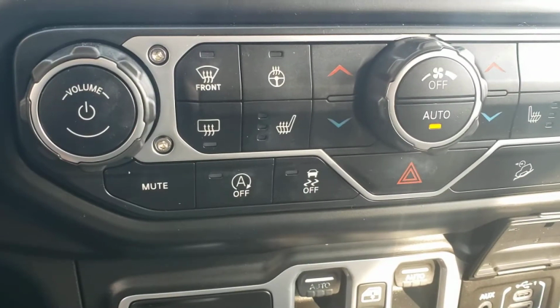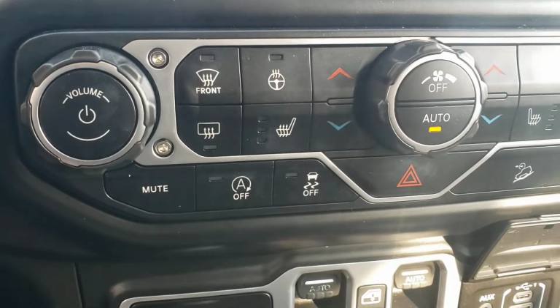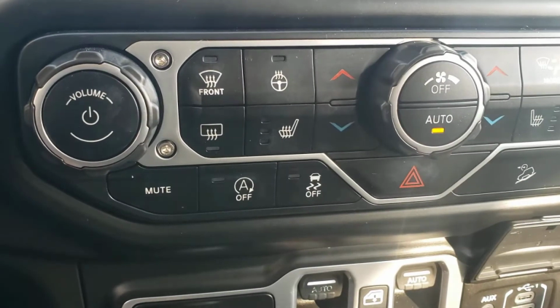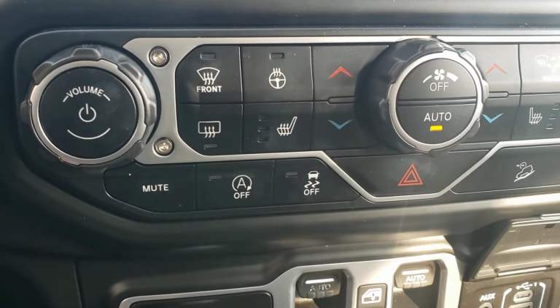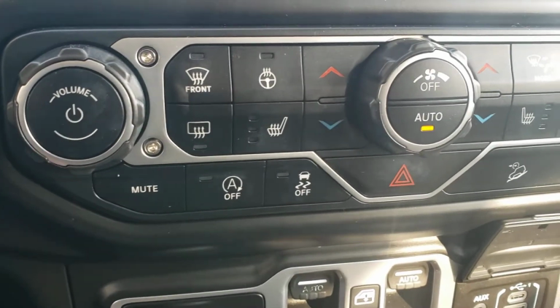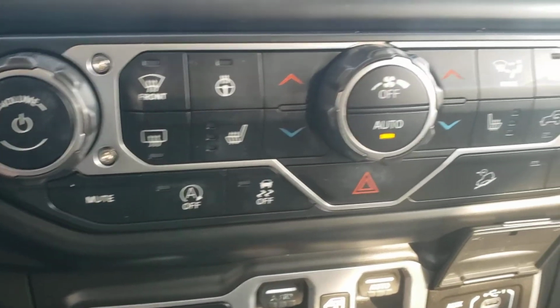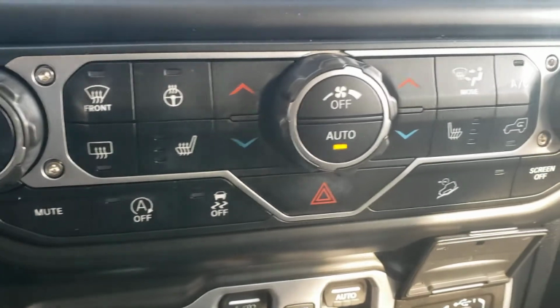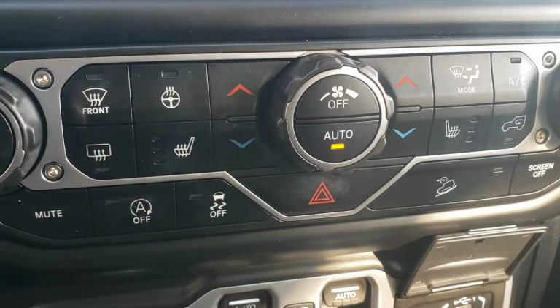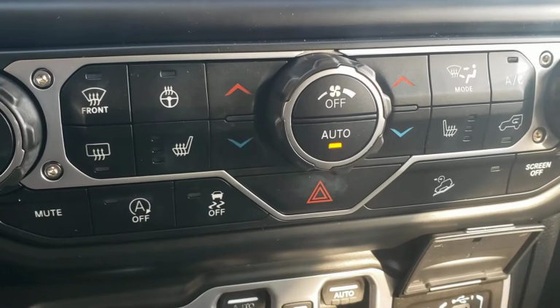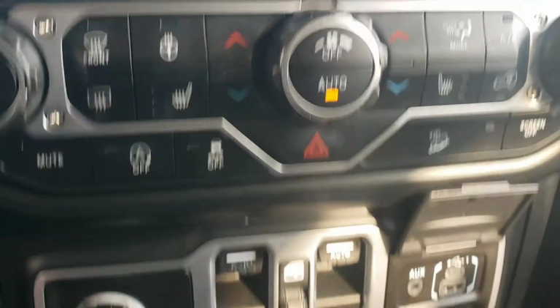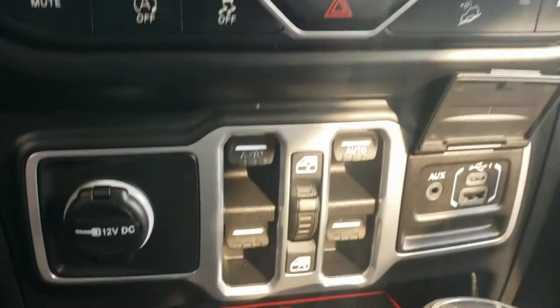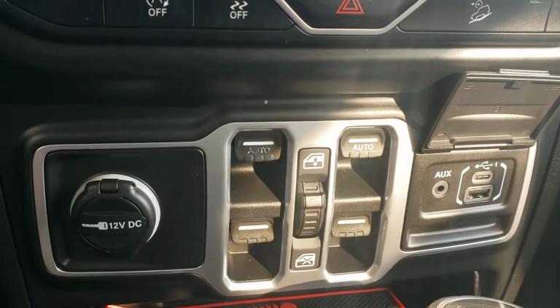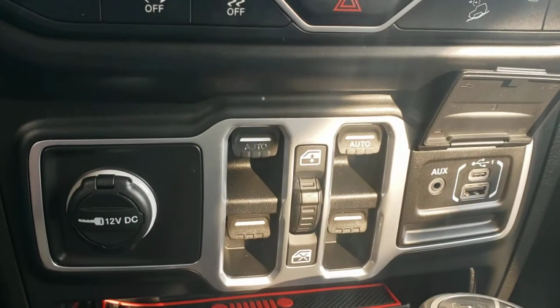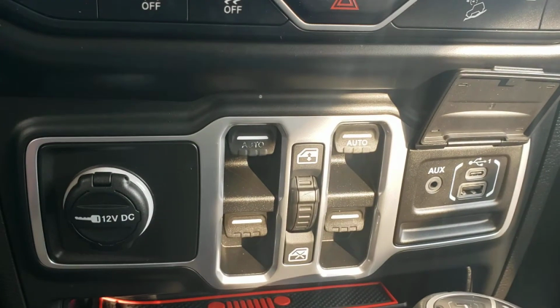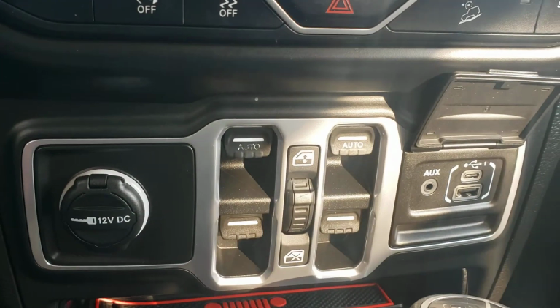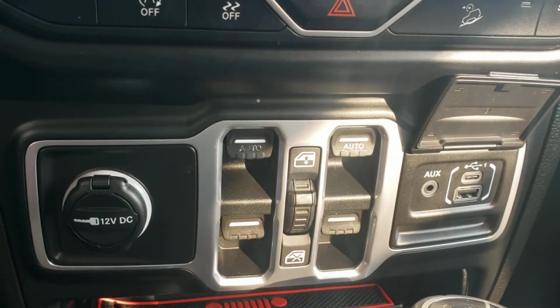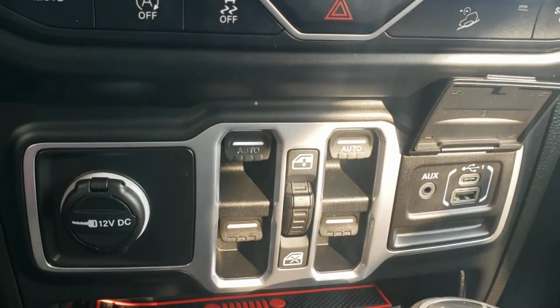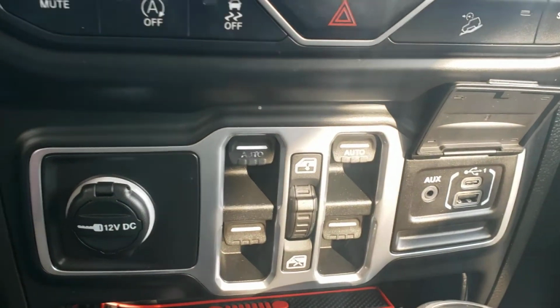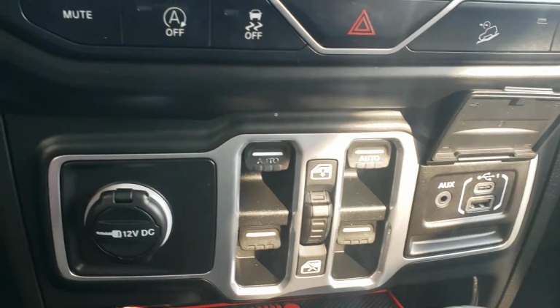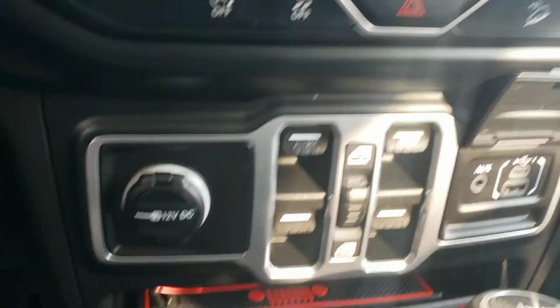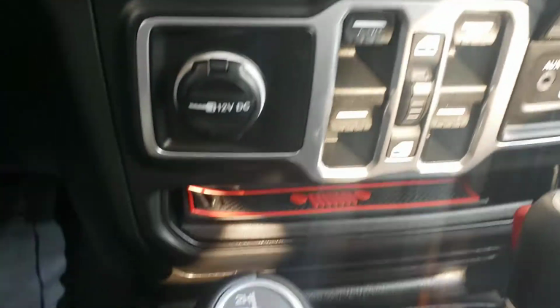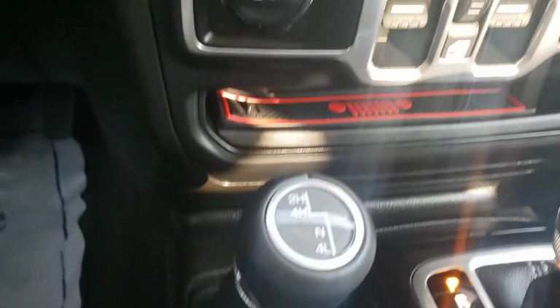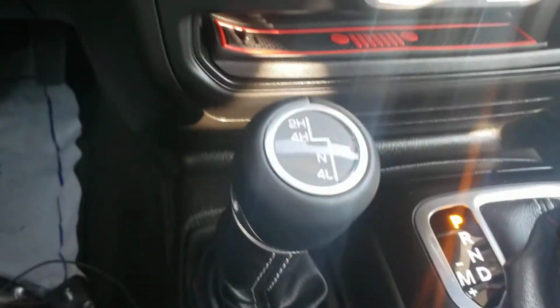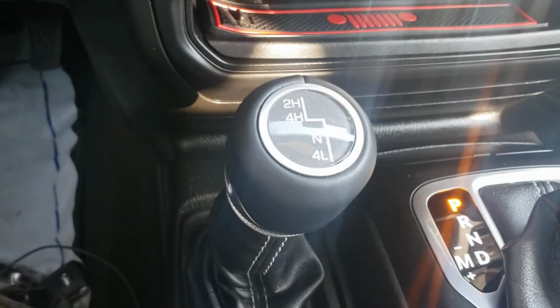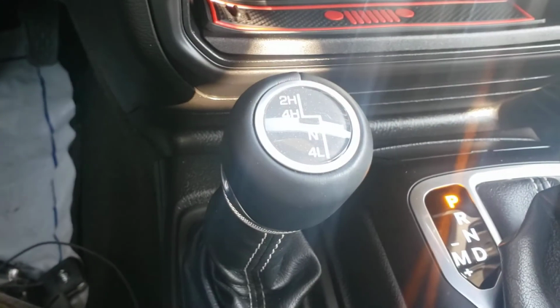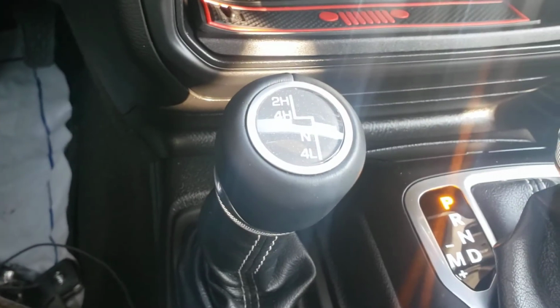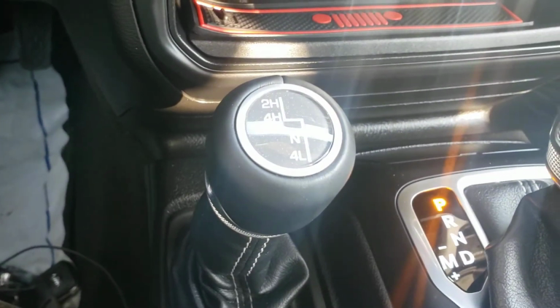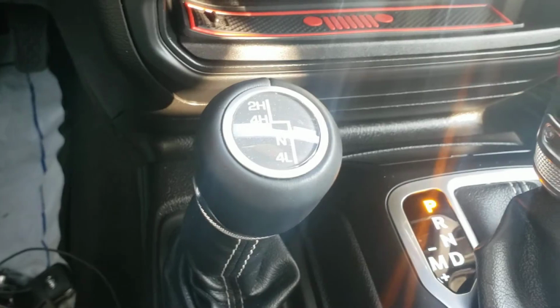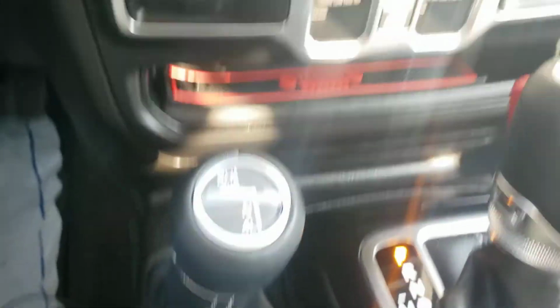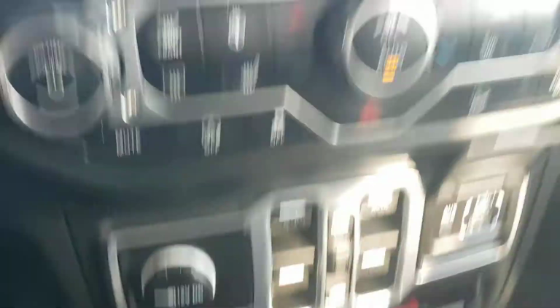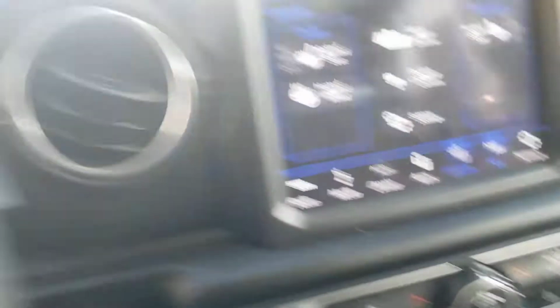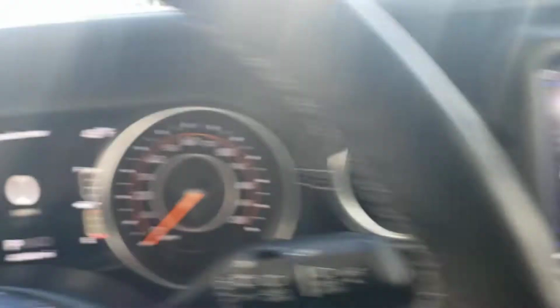It does have start-stop technology that you can turn off. Of course, the window controls are here in the middle because you can take the doors off, tops off — things that make a Wrangler a Wrangler.